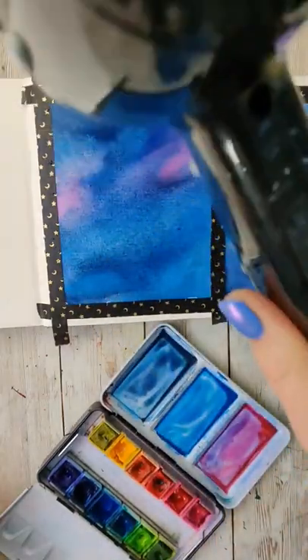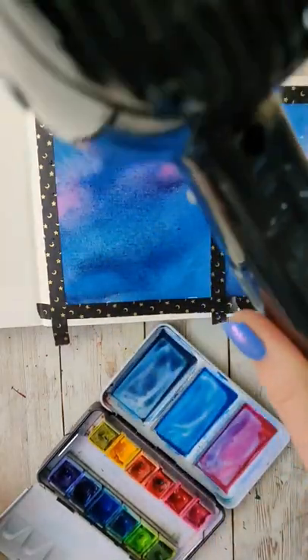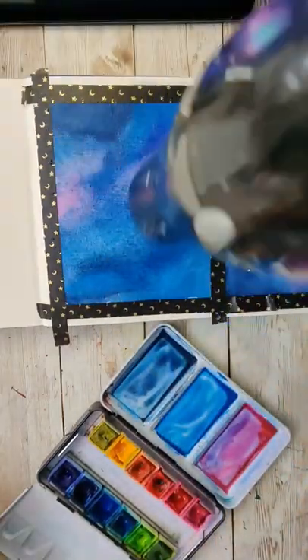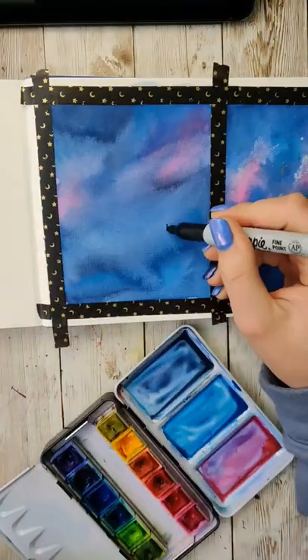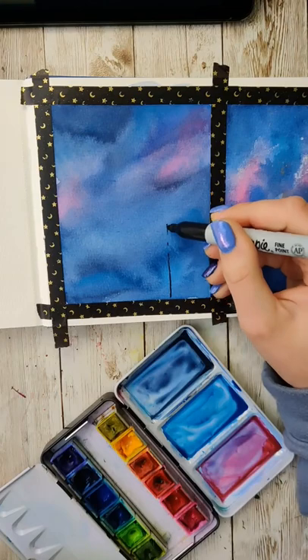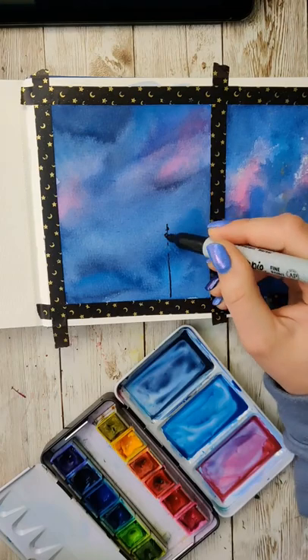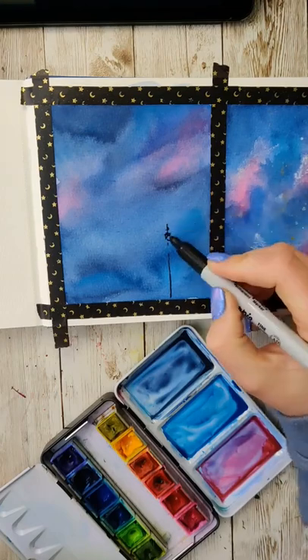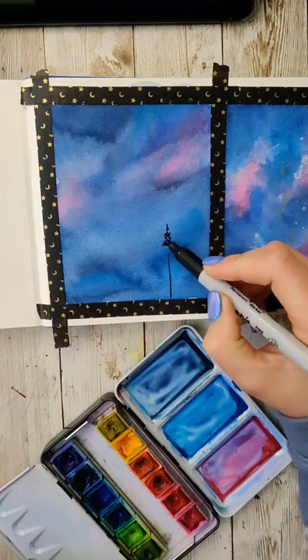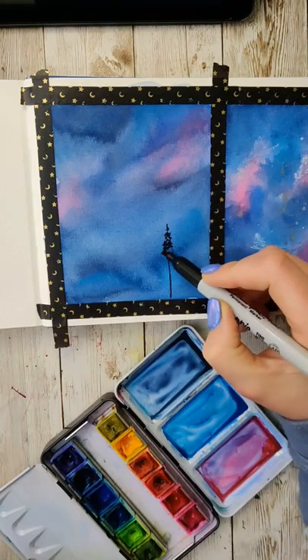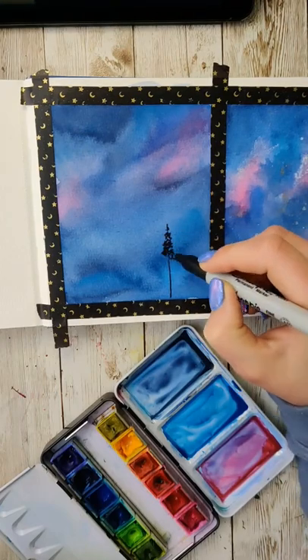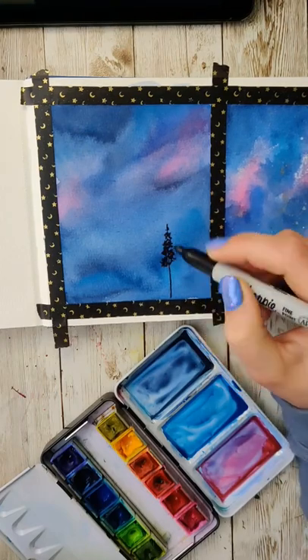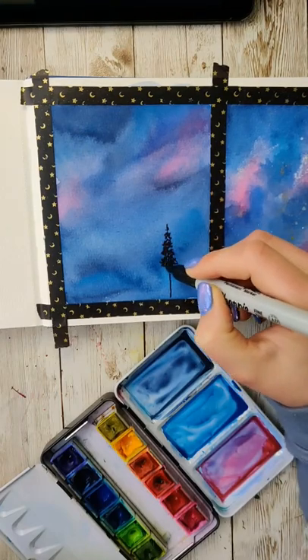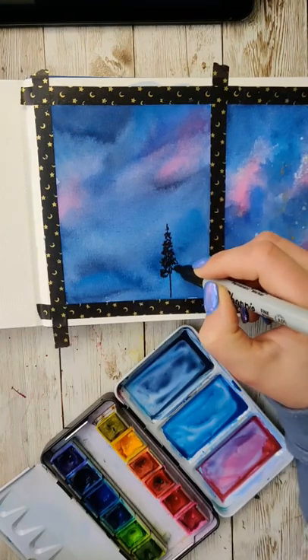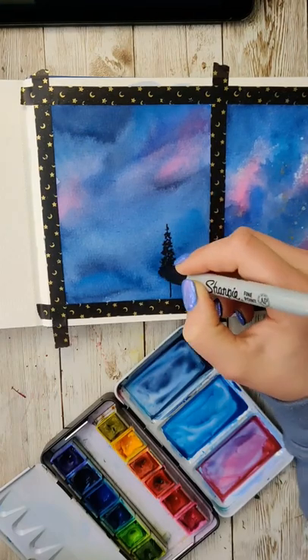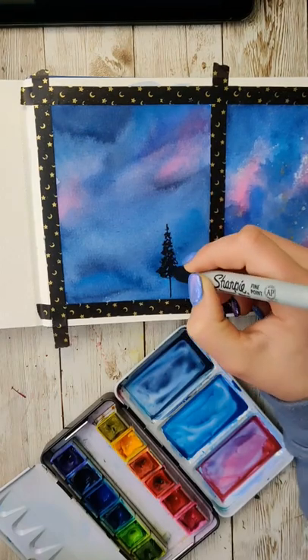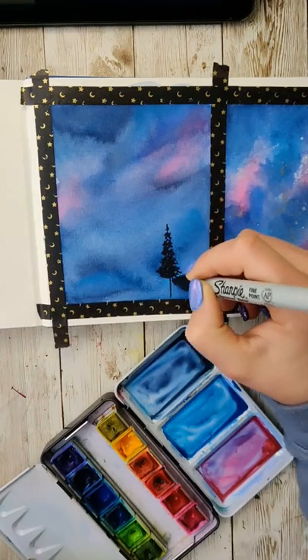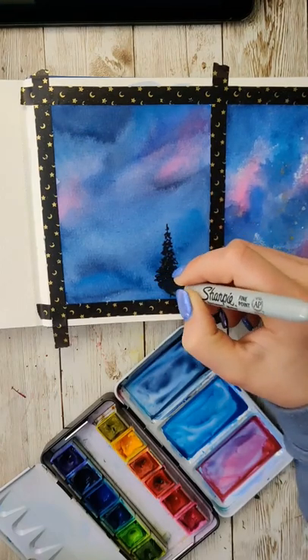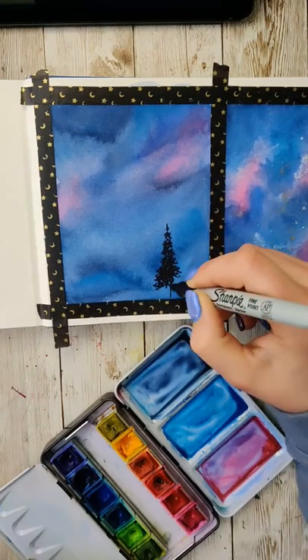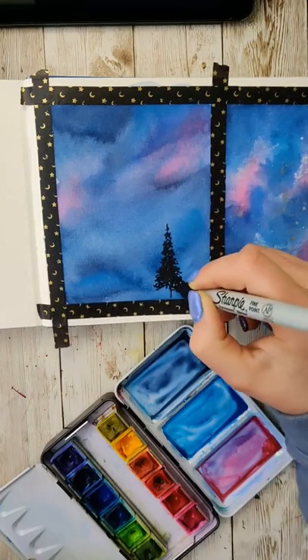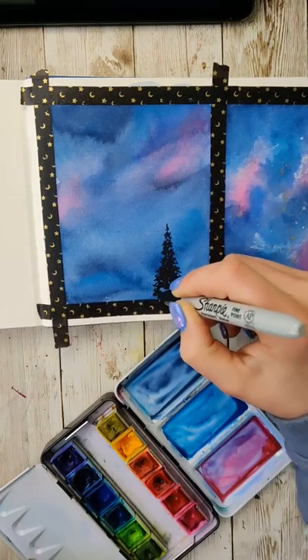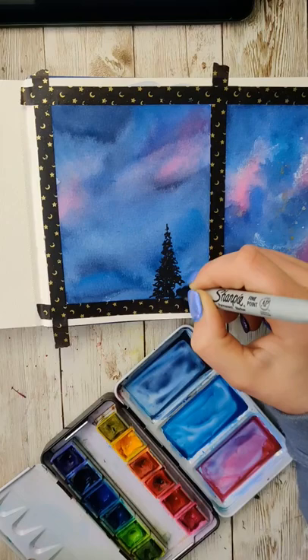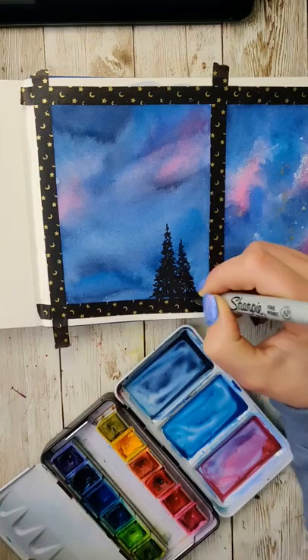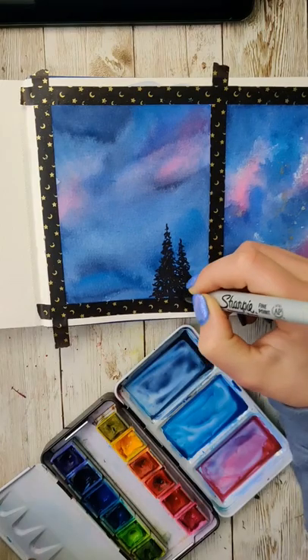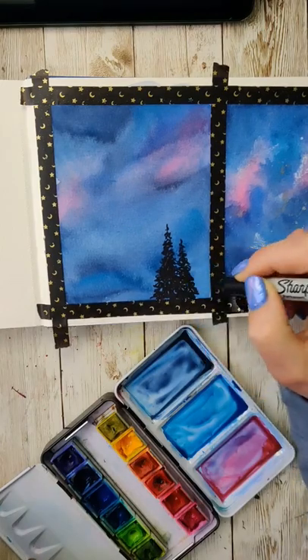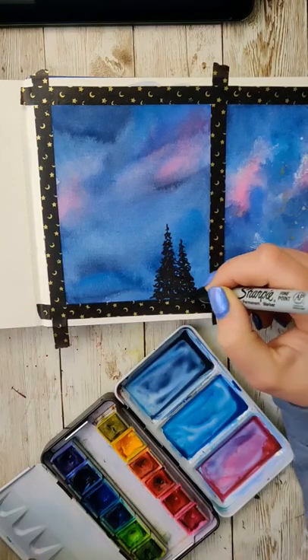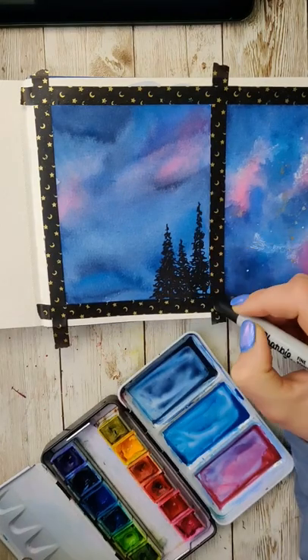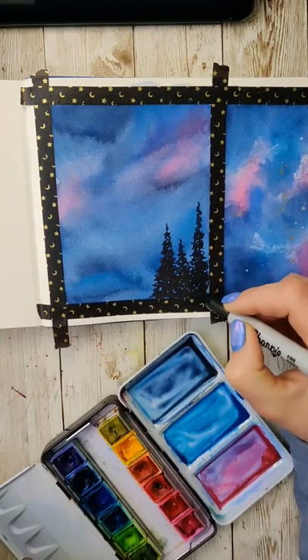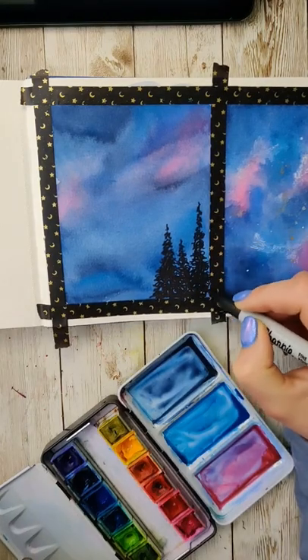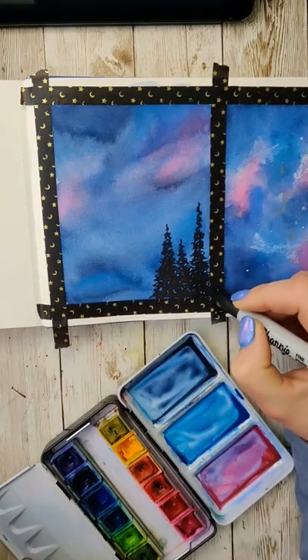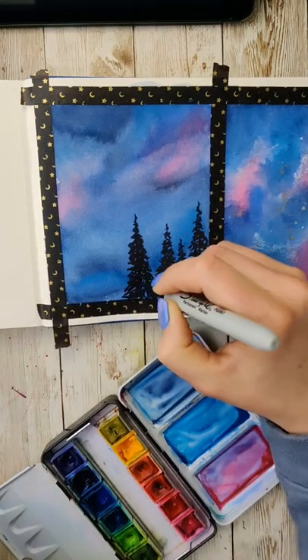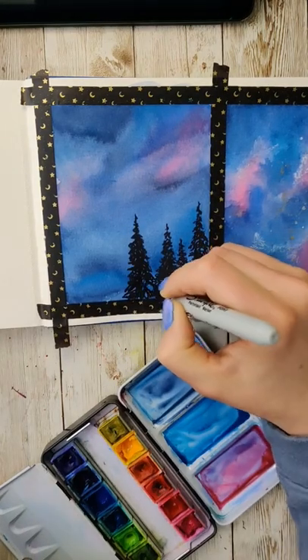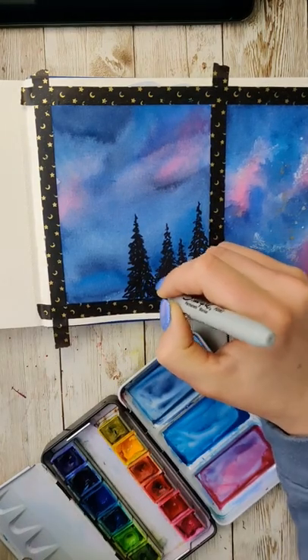Don't overthink this too much. Place them, let them move around, and then dry them. The more layers you do, the darker the sky will get. I stopped after two layers, and my first layer was super light, so it was really only like half a layer.